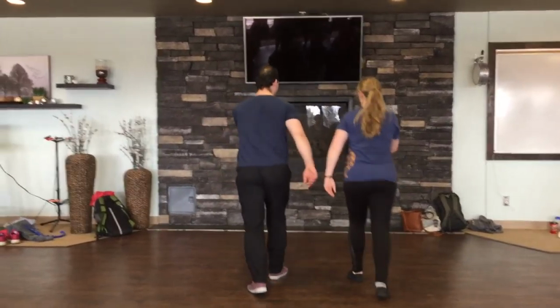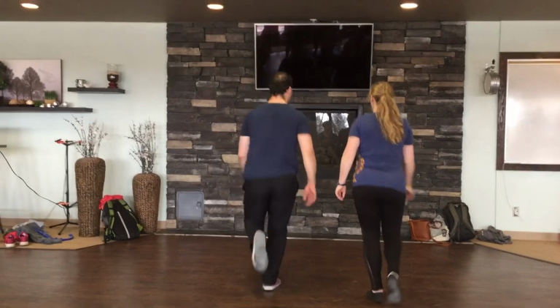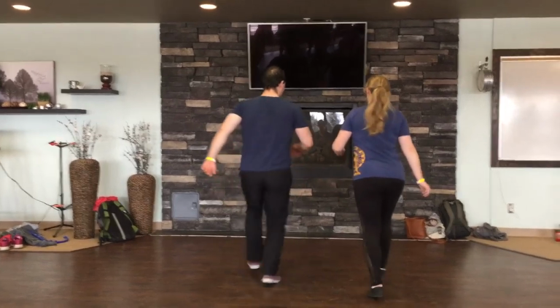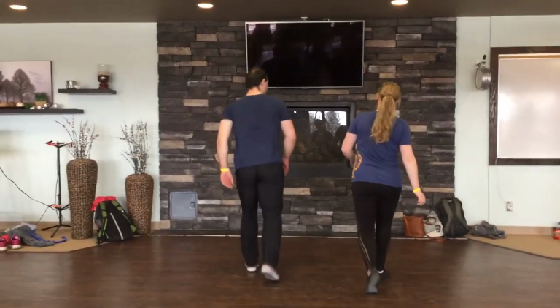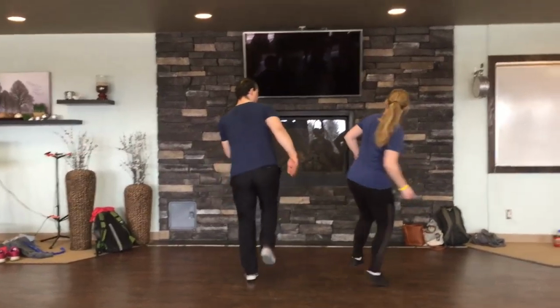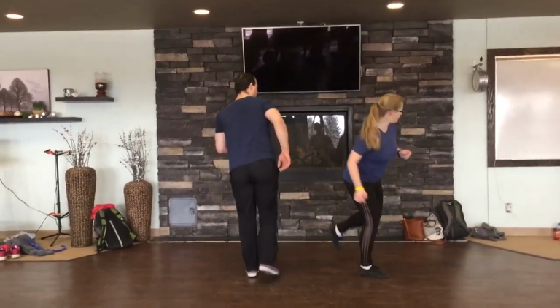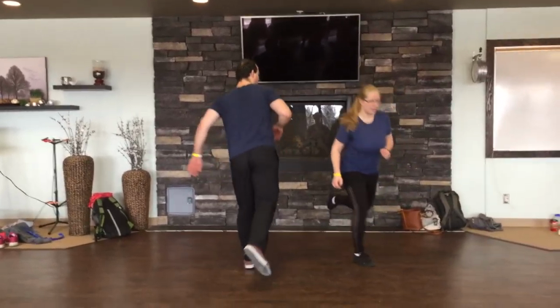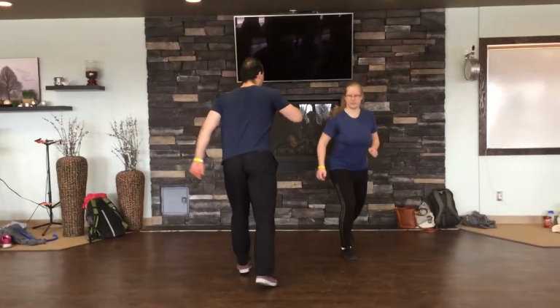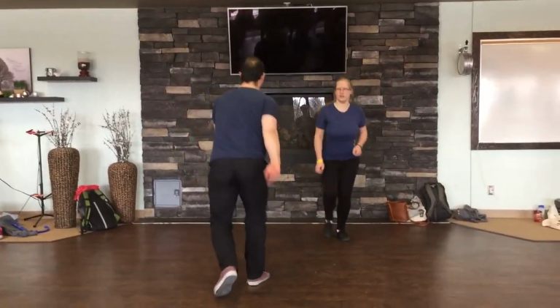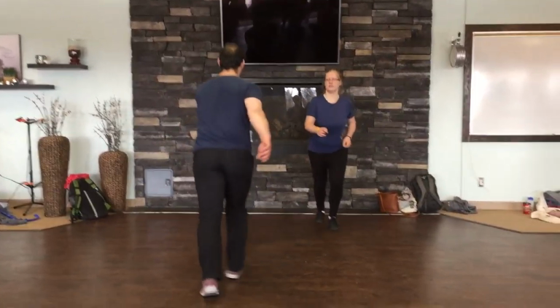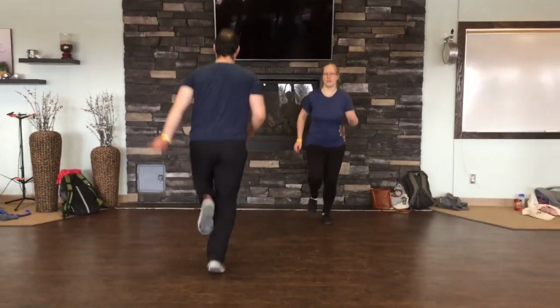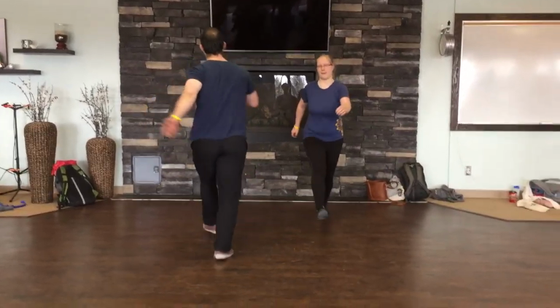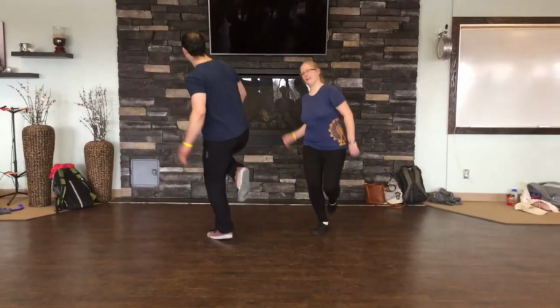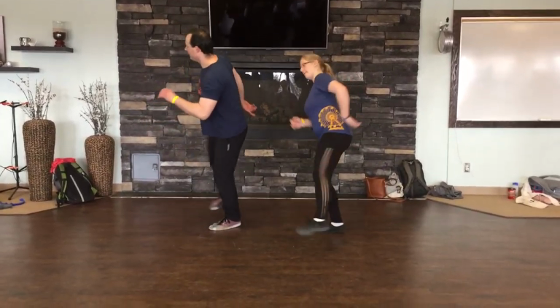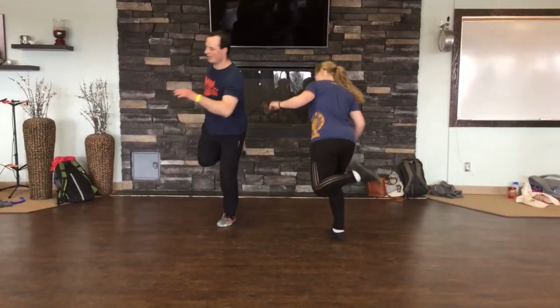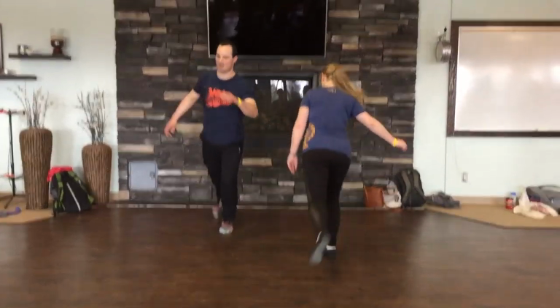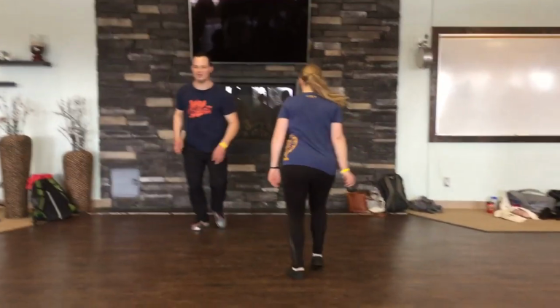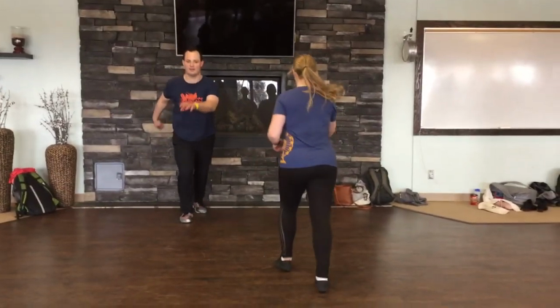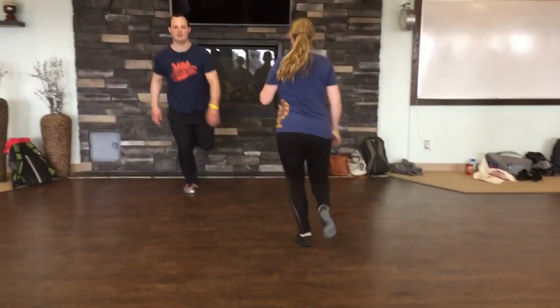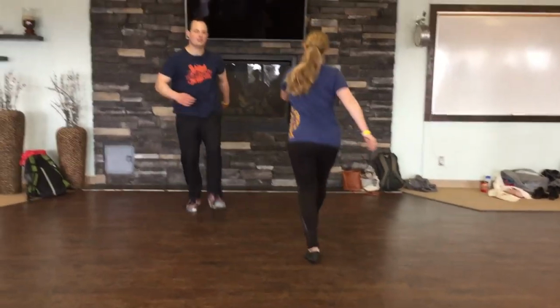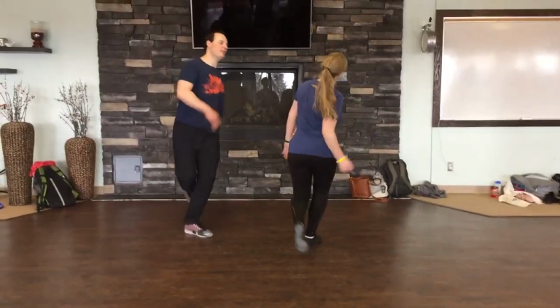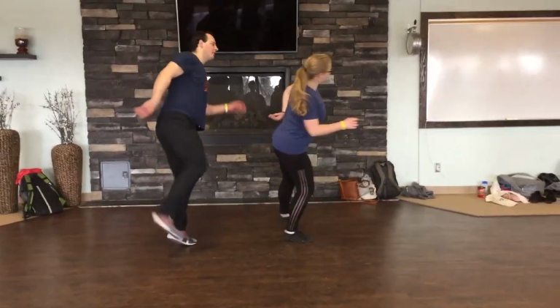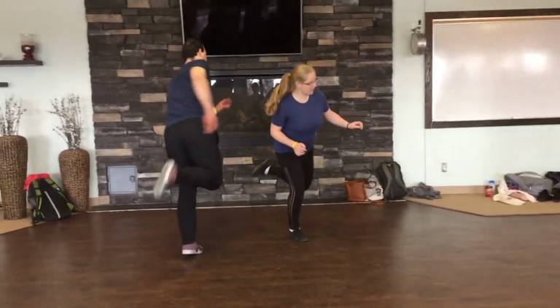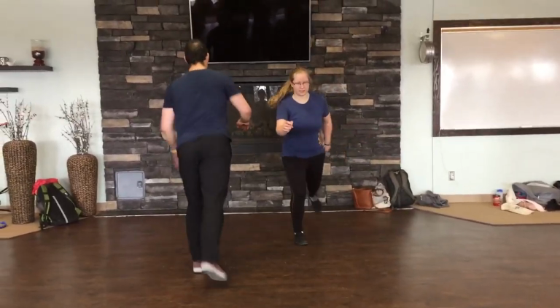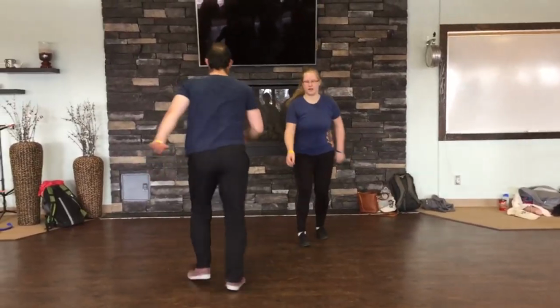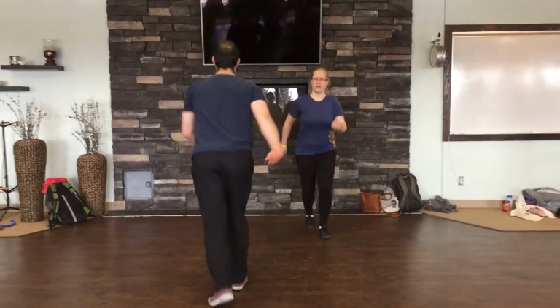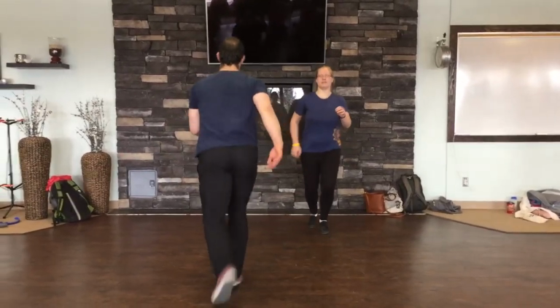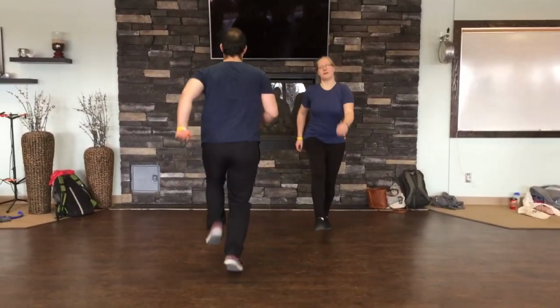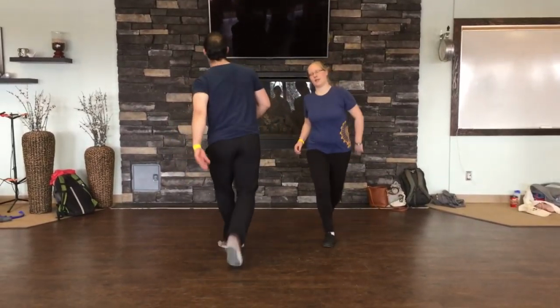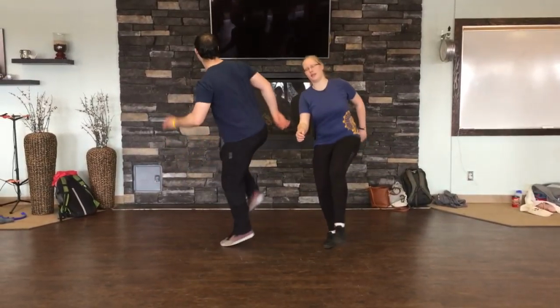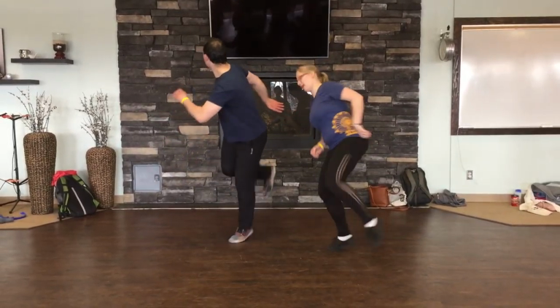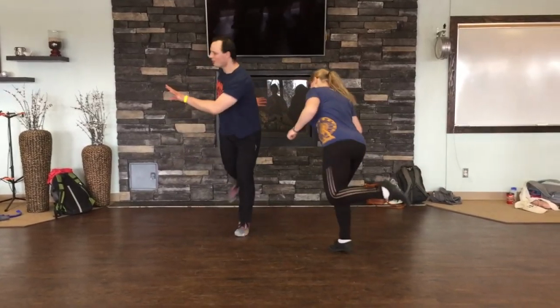And then we did our turns. Kick and turn. Rock step, kick. Kick and turn. Kick and turn. Kick and turn.